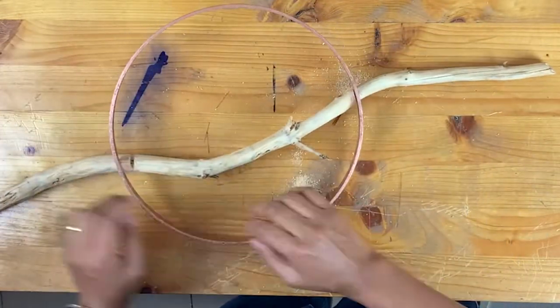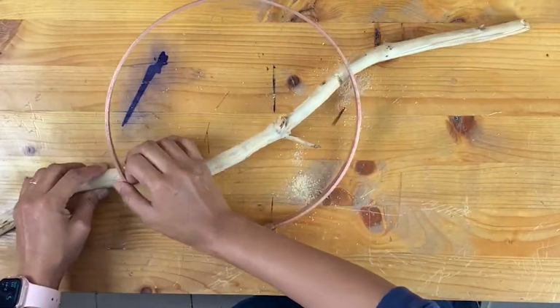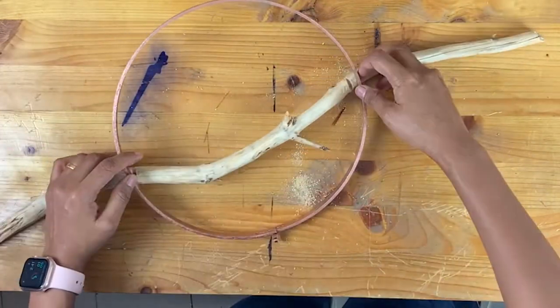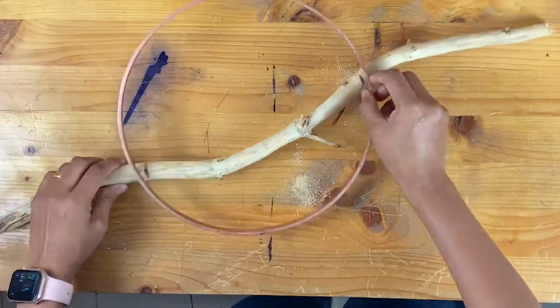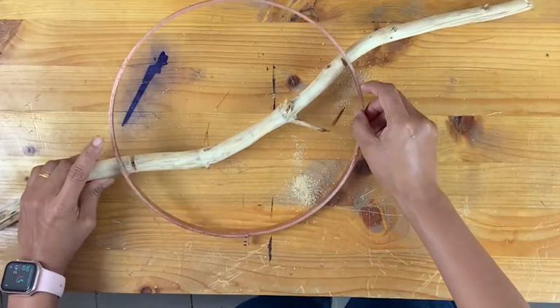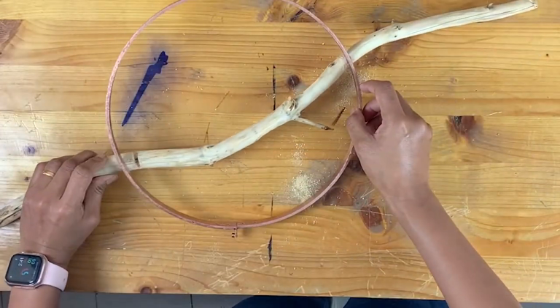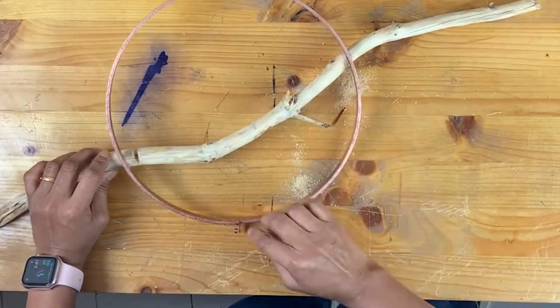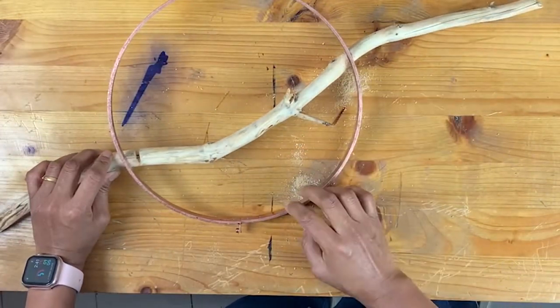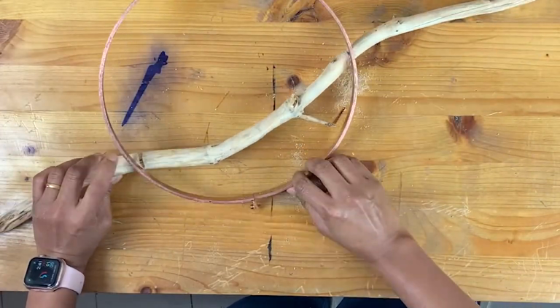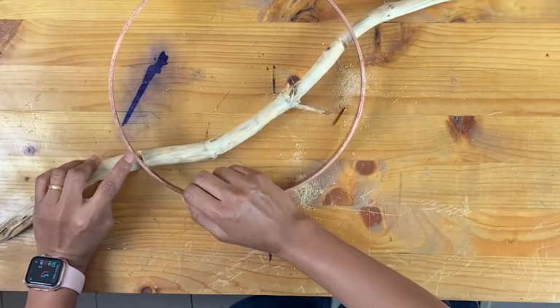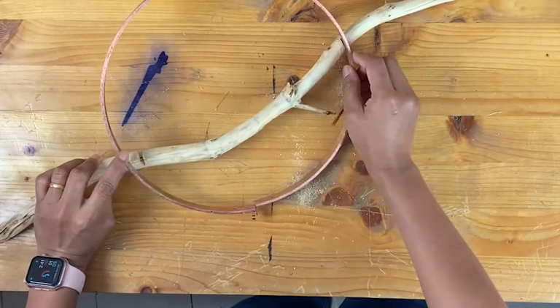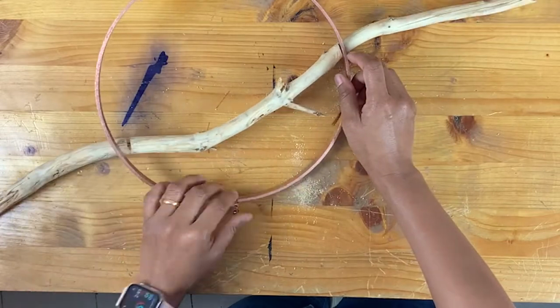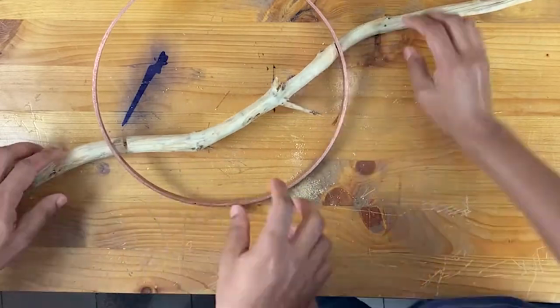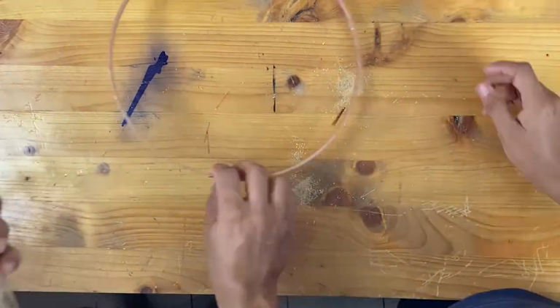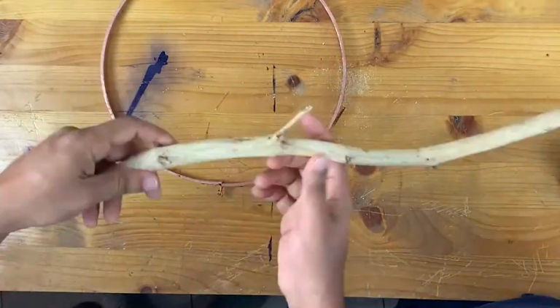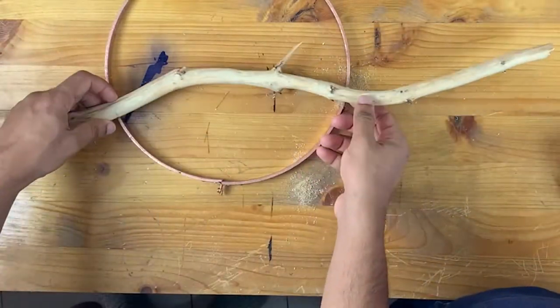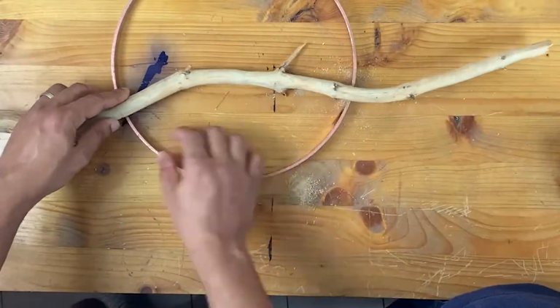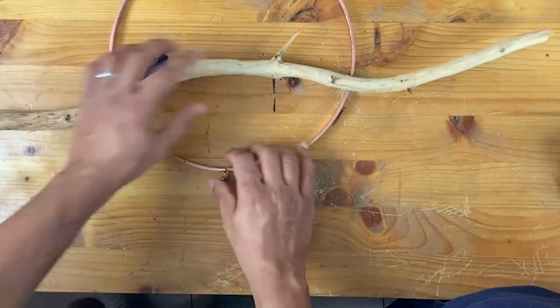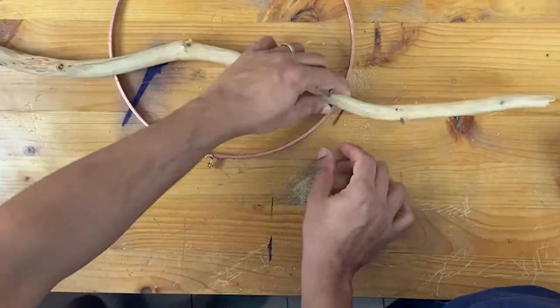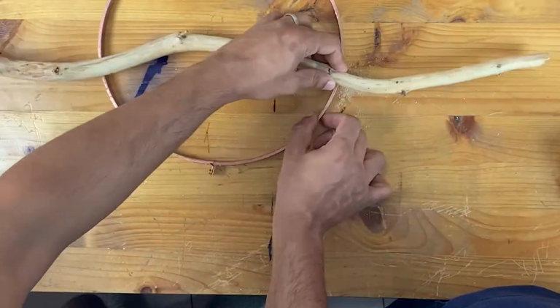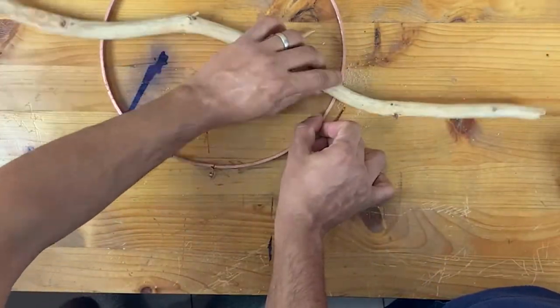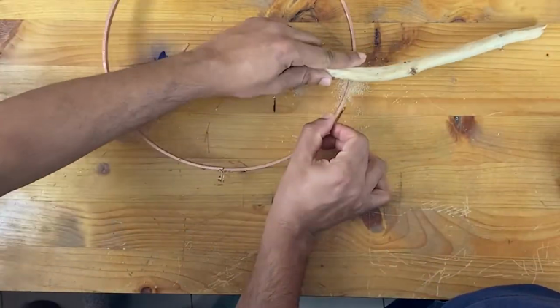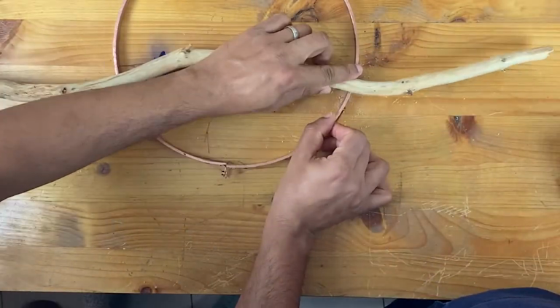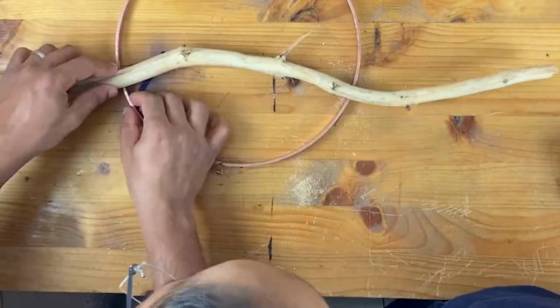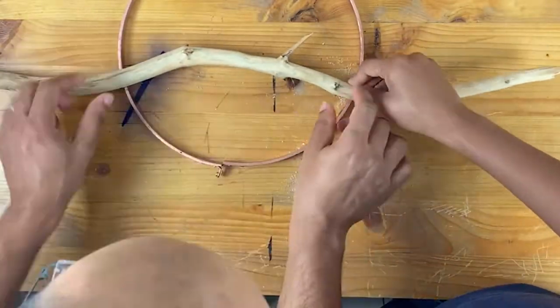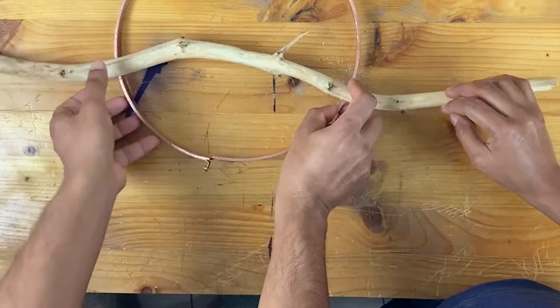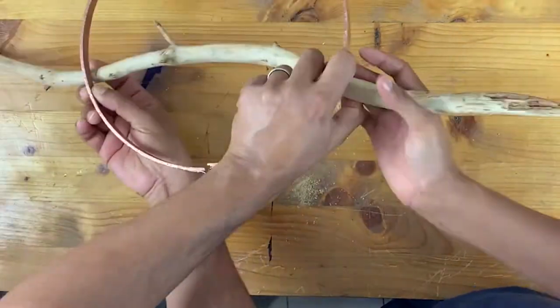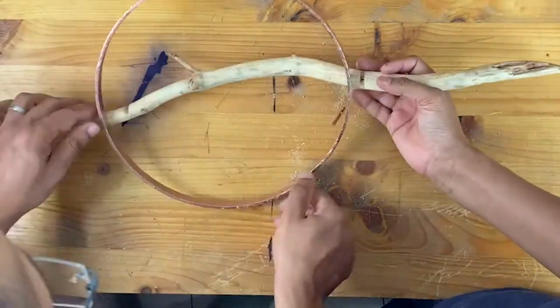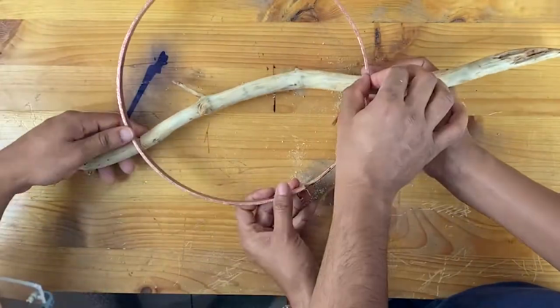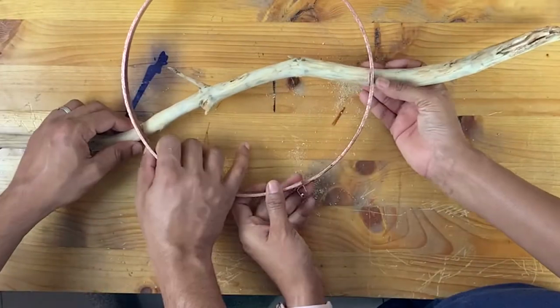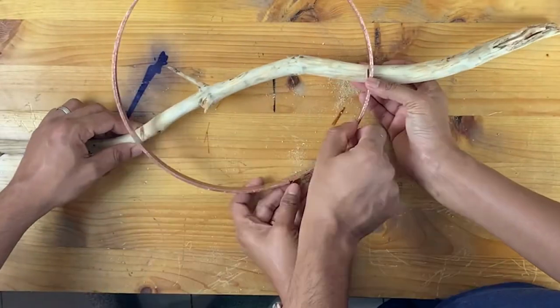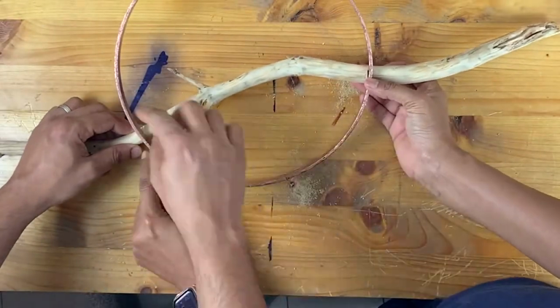I did make a mistake initially by not taking into account the direction of the curve of my hoop and just made a straight cut — so don't do that. Take into account the curve of your hoop and make the cut accordingly.